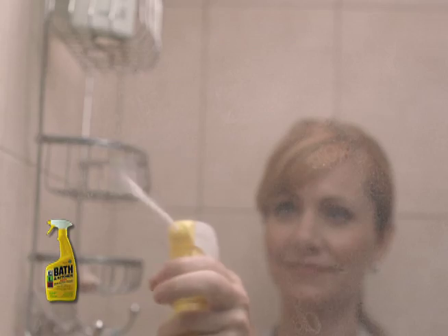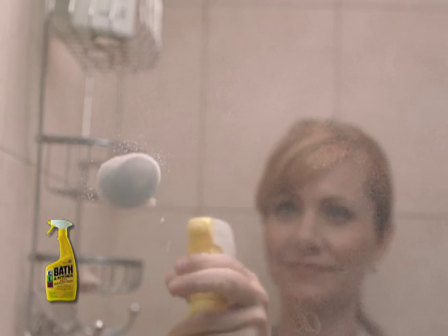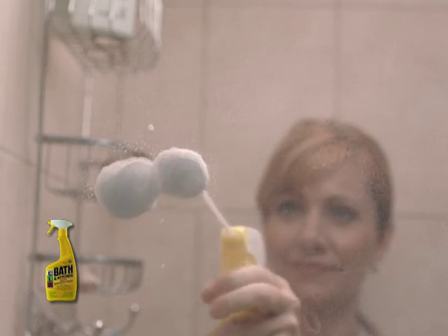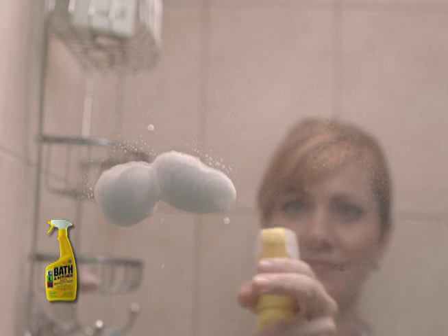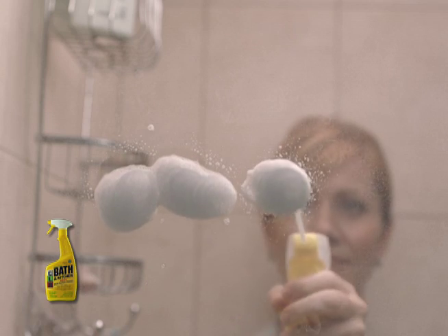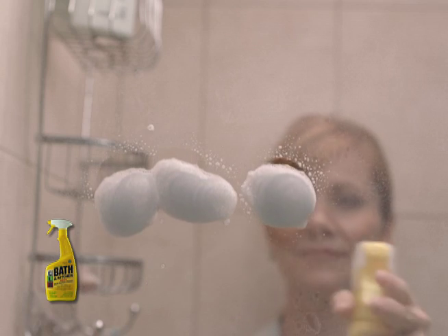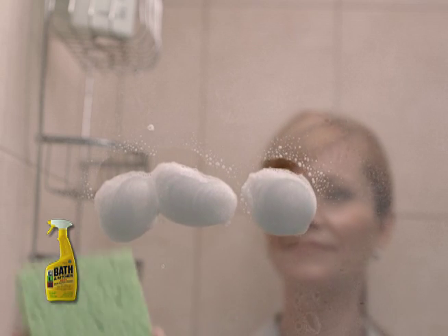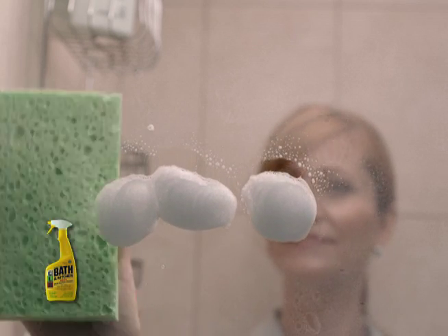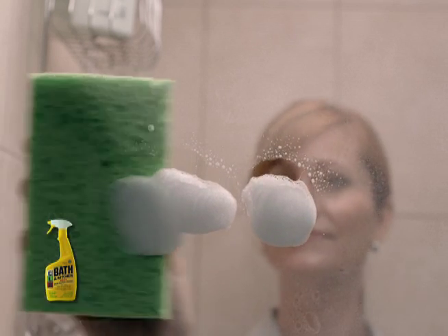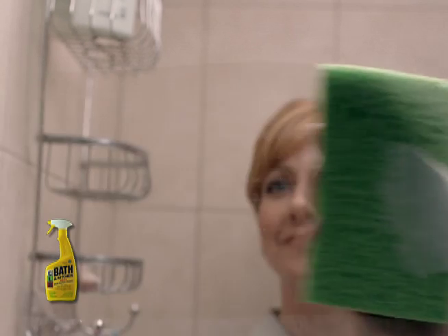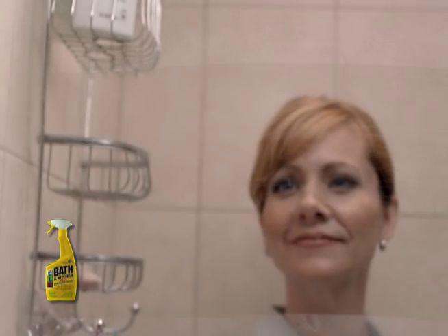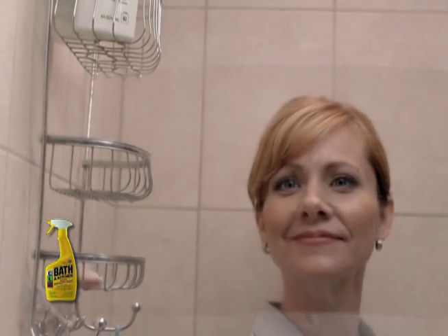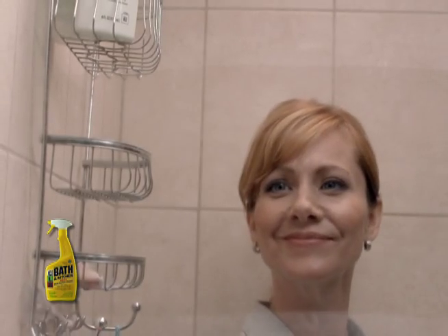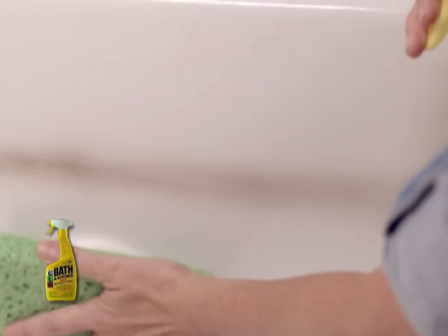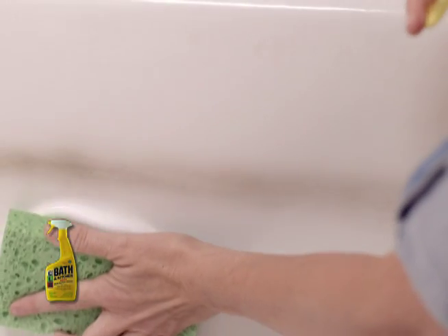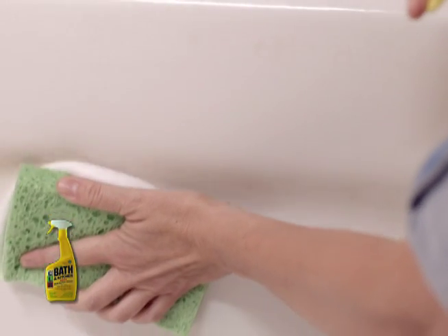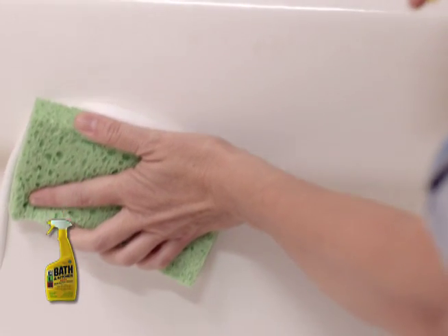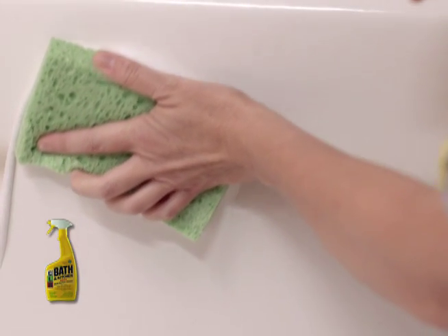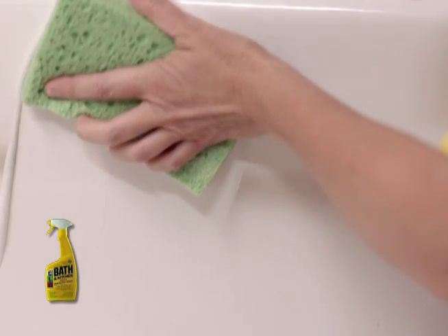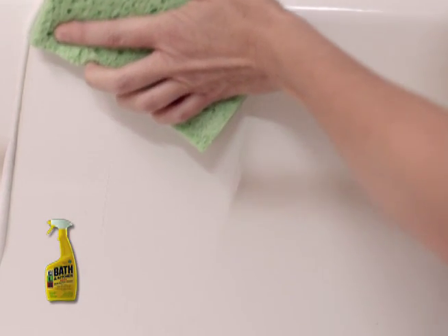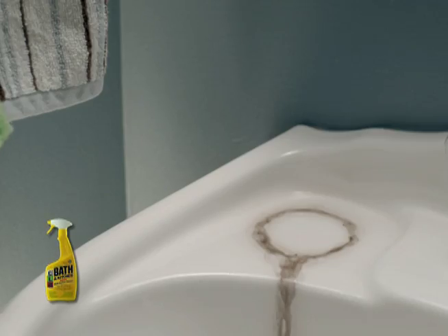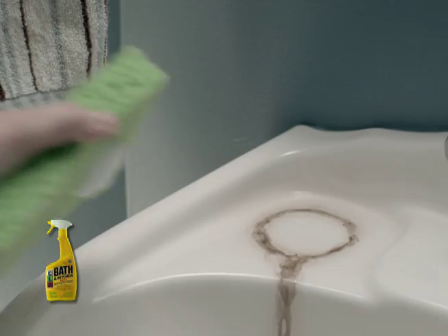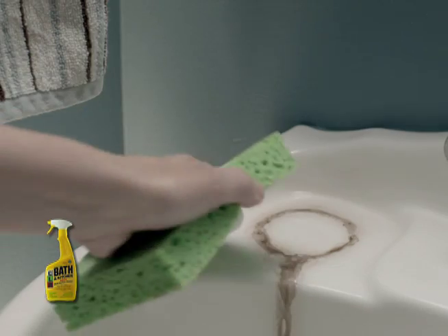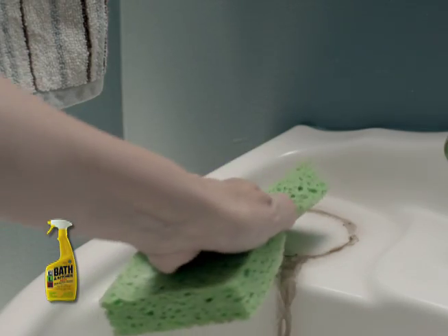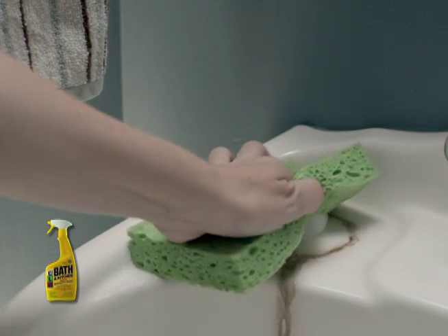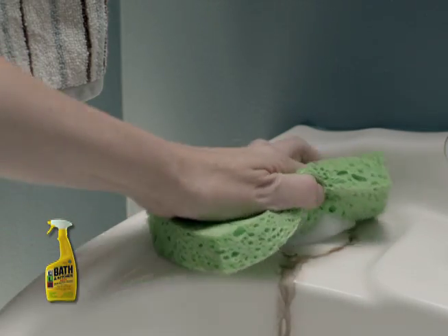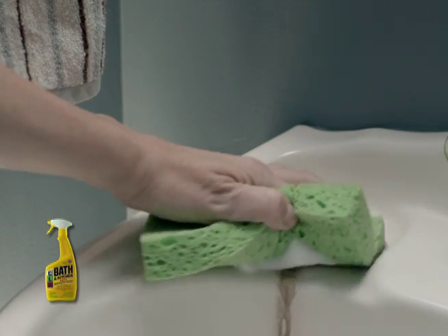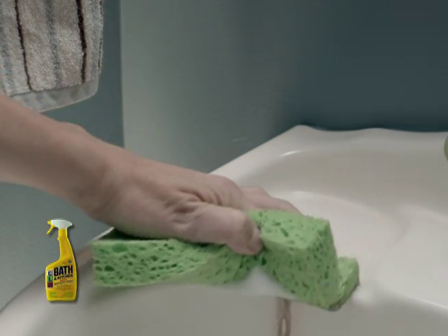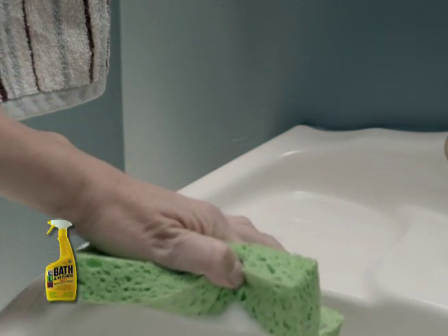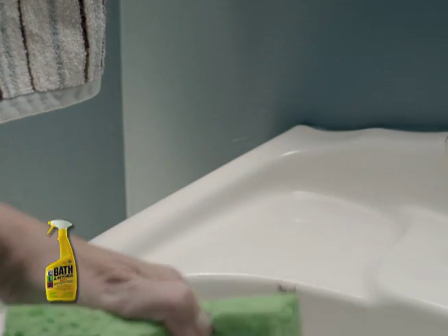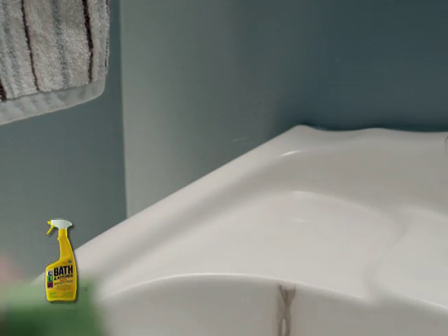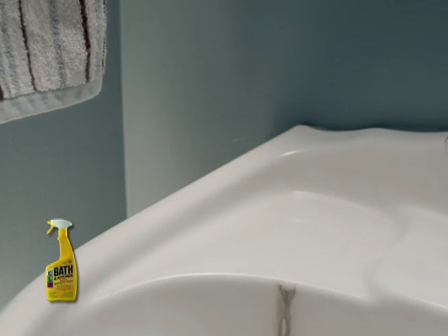Soap scum is no match for CLR Bath & Kitchen. It powers through hard water stains and buildup. It's safe enough to use every day on practically all your surfaces.